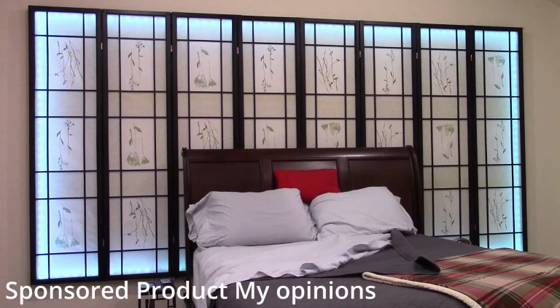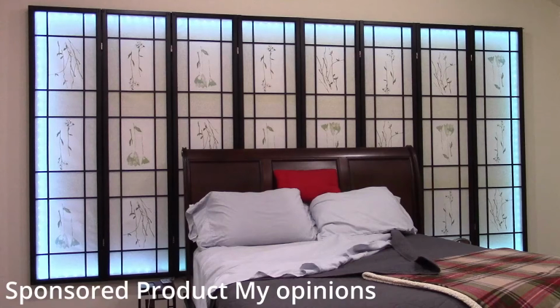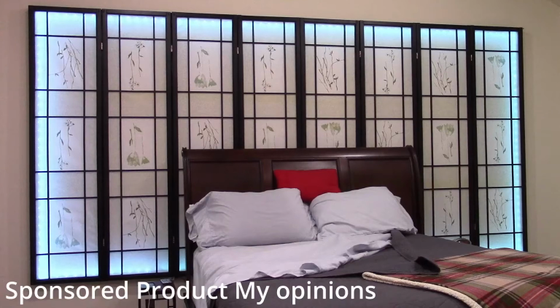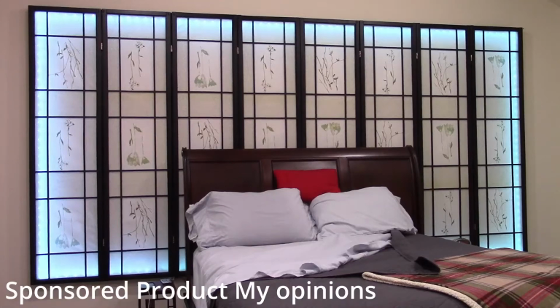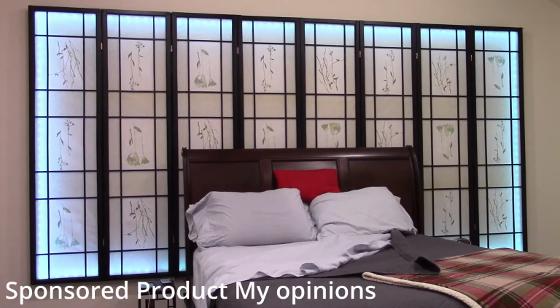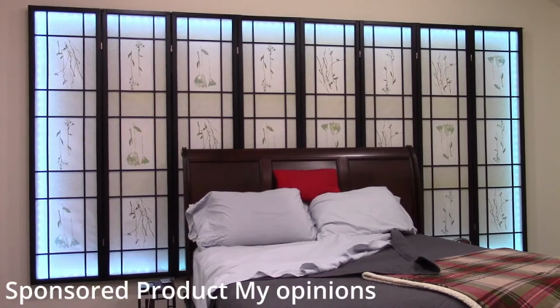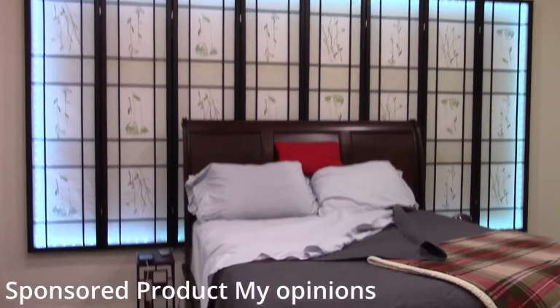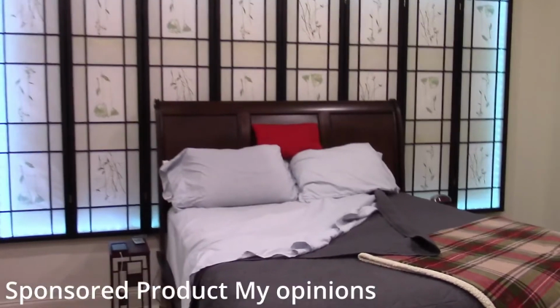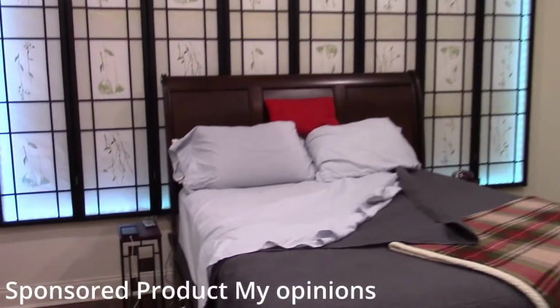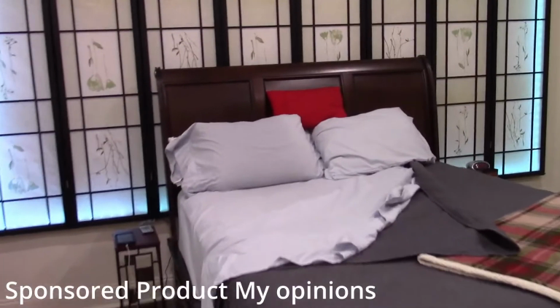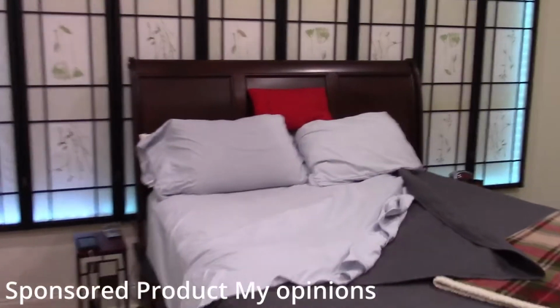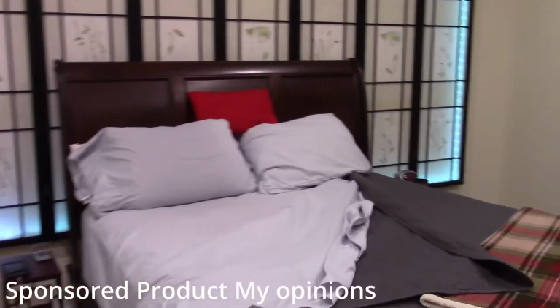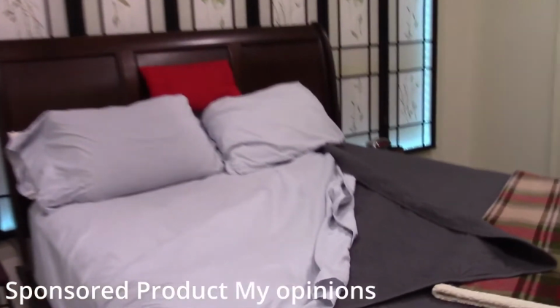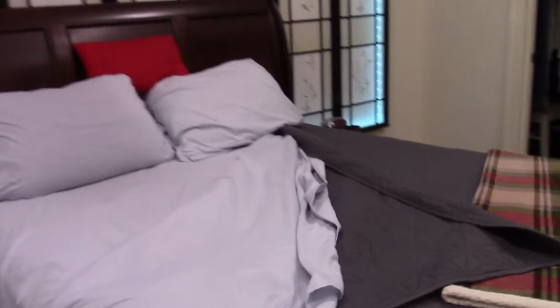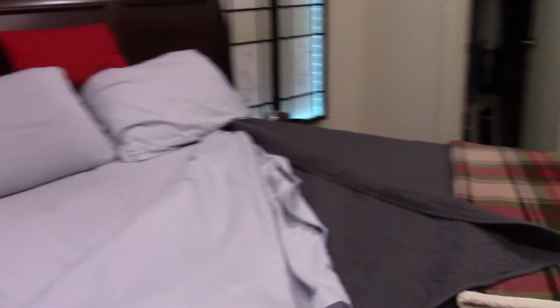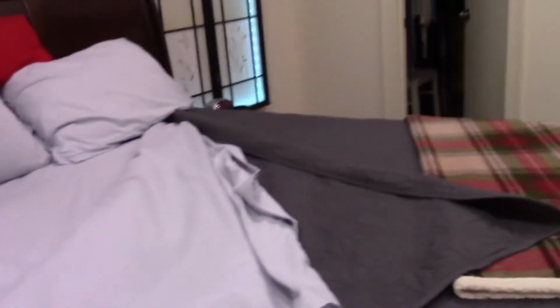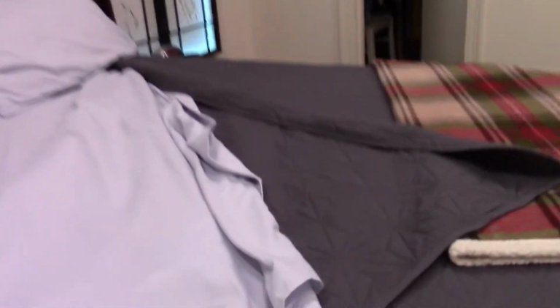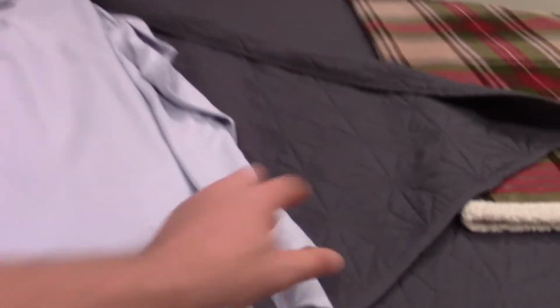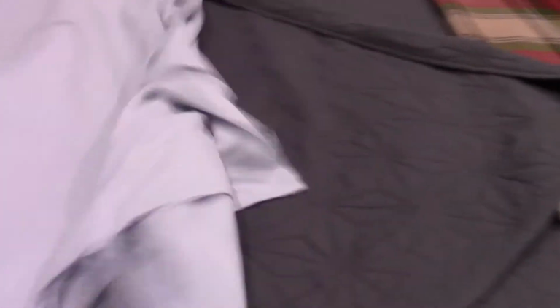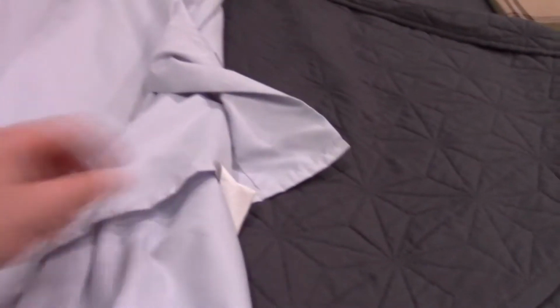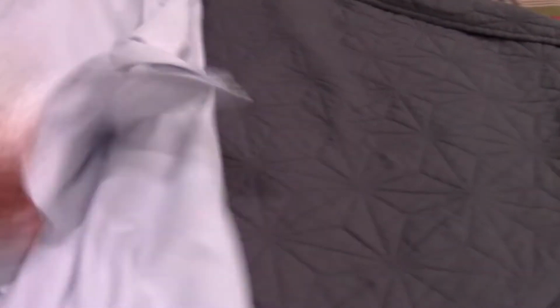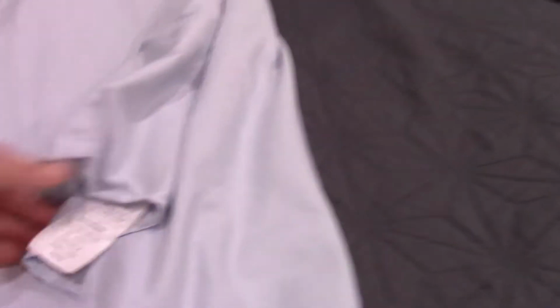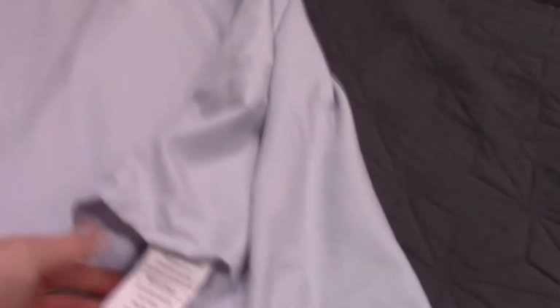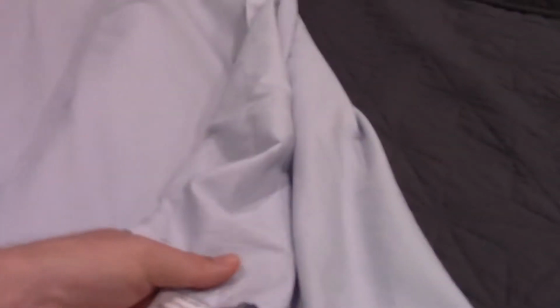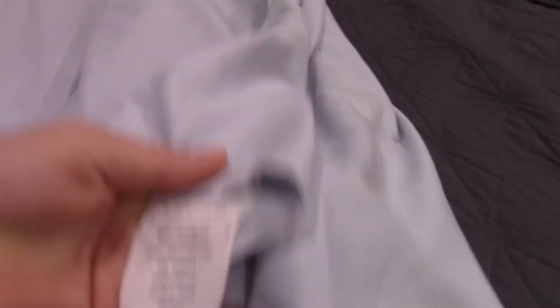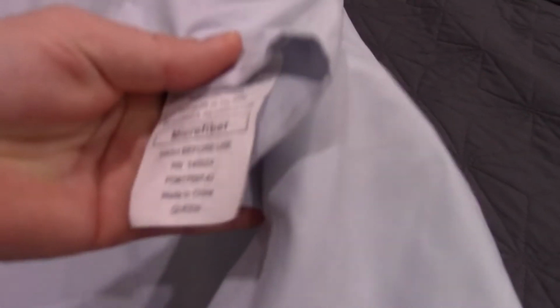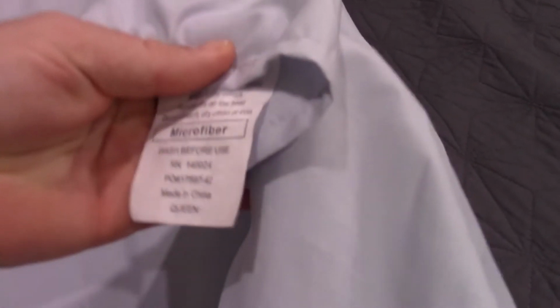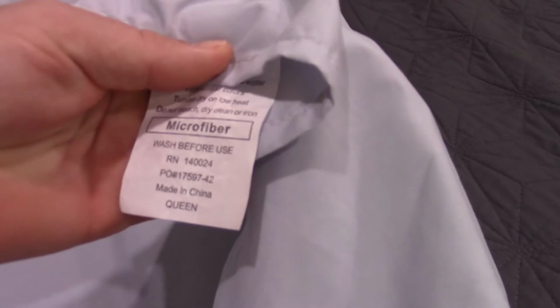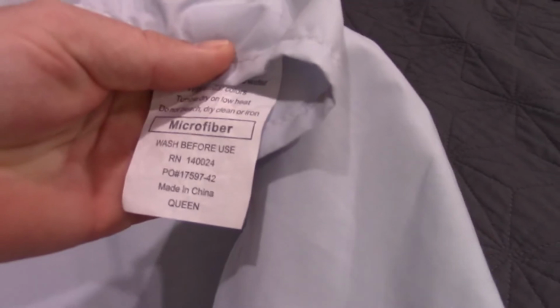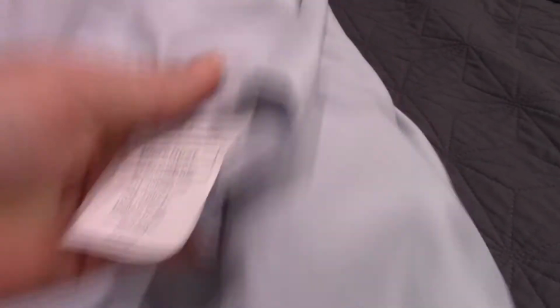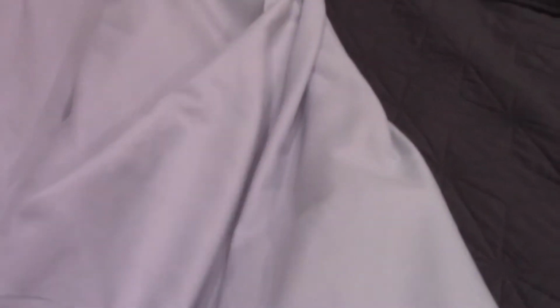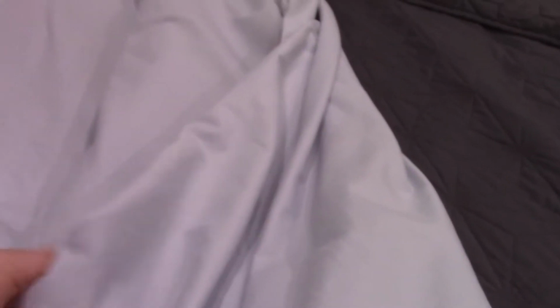All right everybody, I'm going to give you my thoughts on the sheets that I have. These are the Danjure. They're a microfiber type sheet. If we just flip this over right quick, I can show you that right there. It's a microfiber sheet.